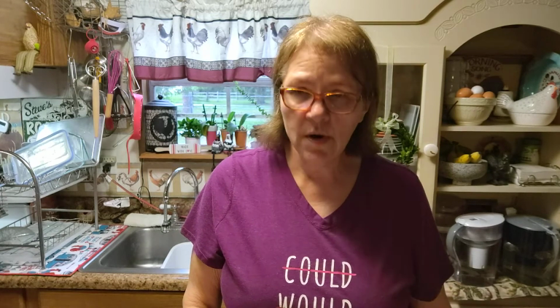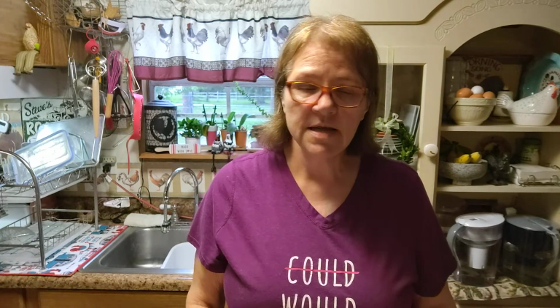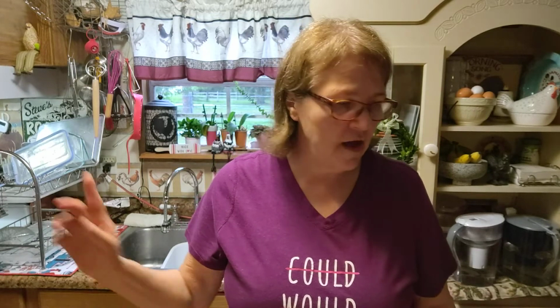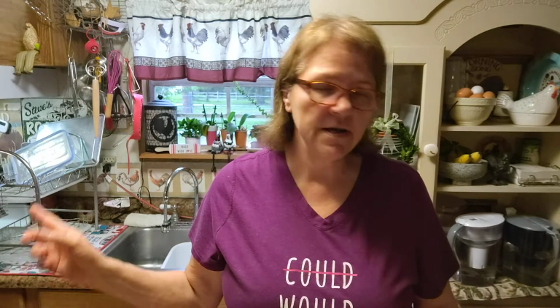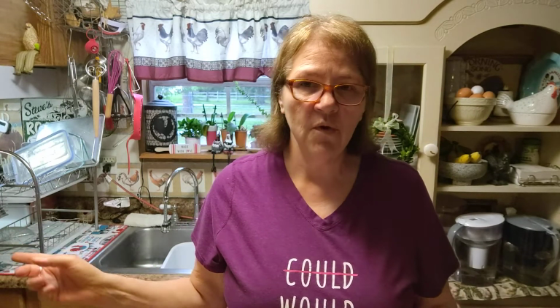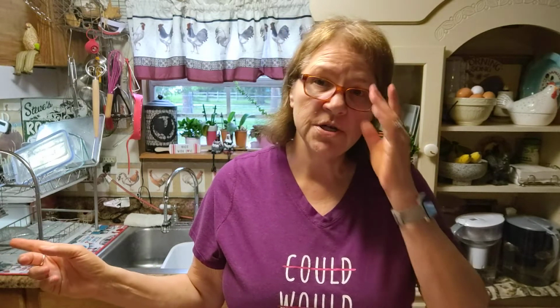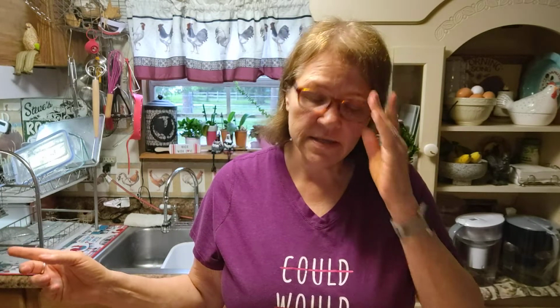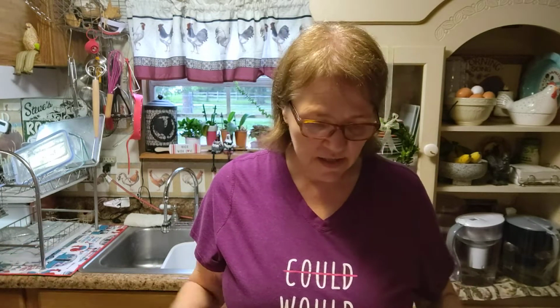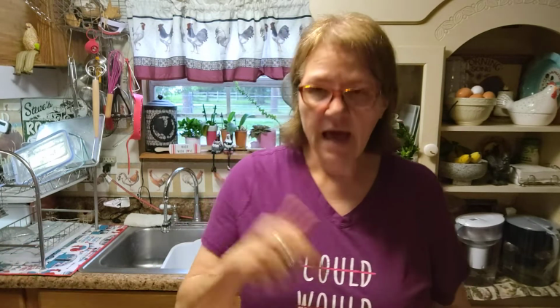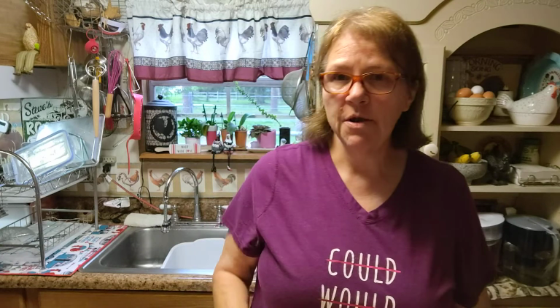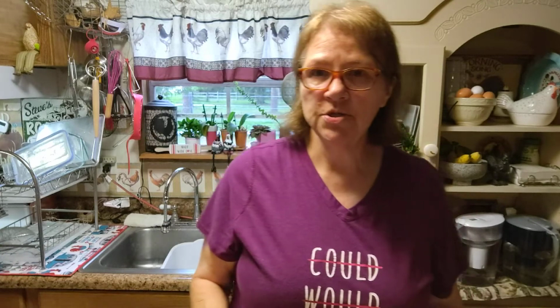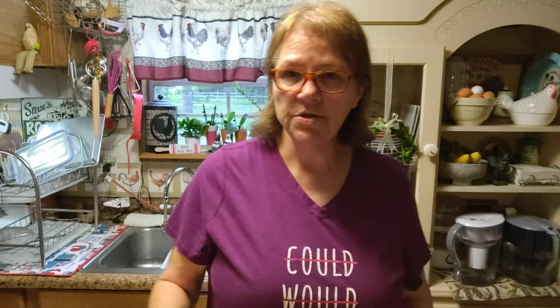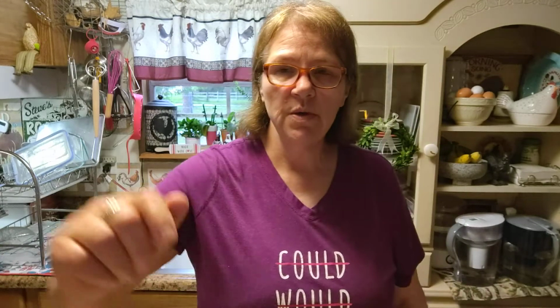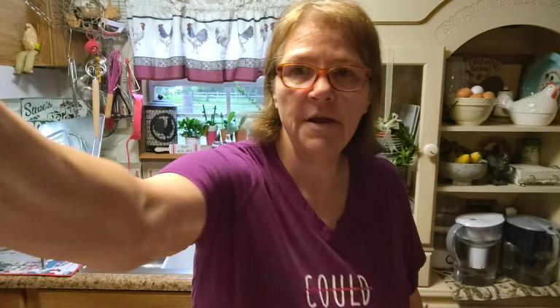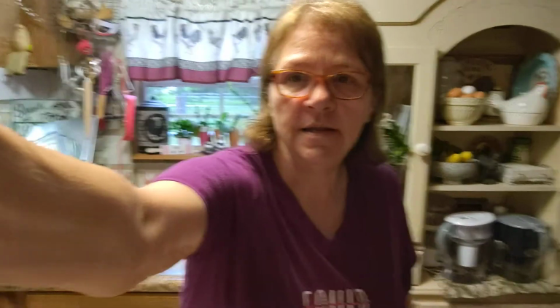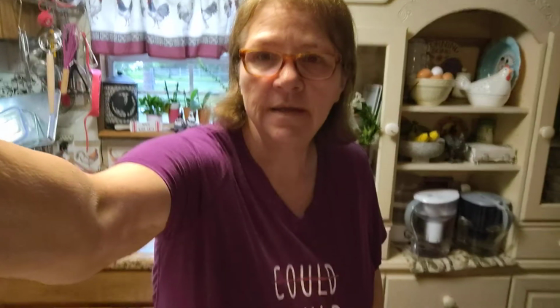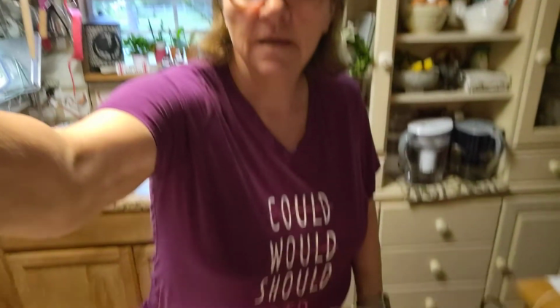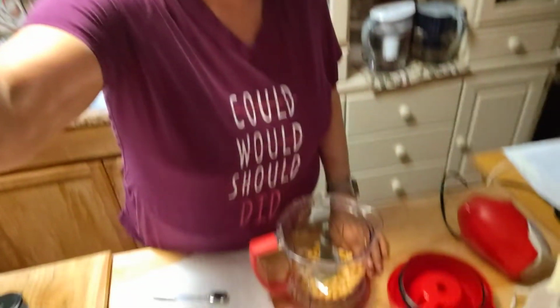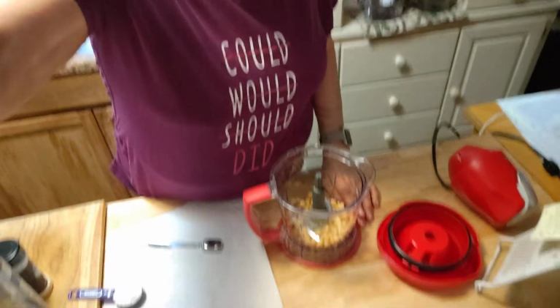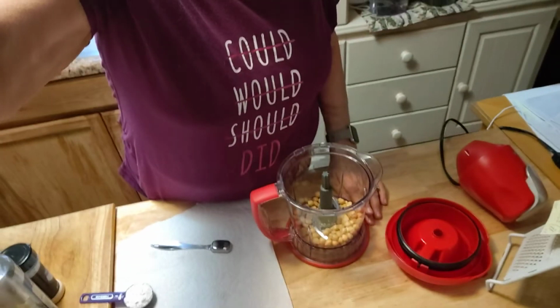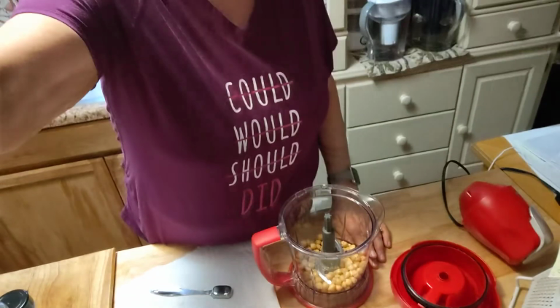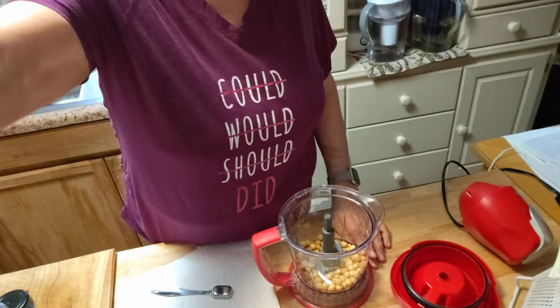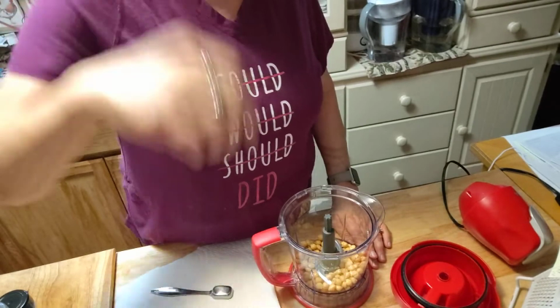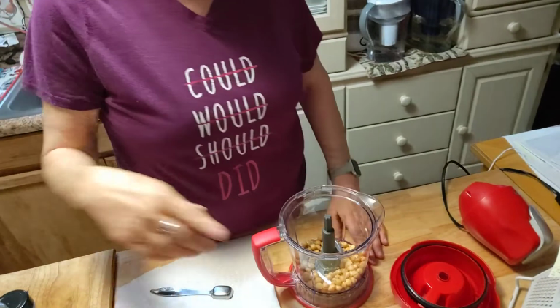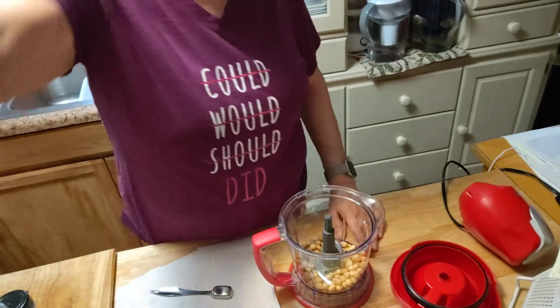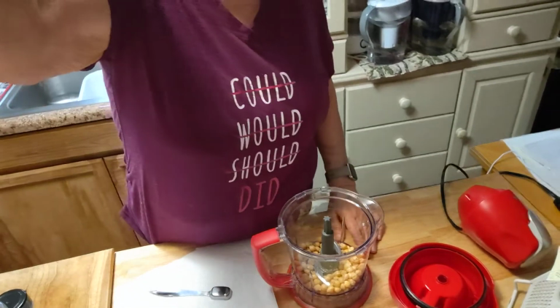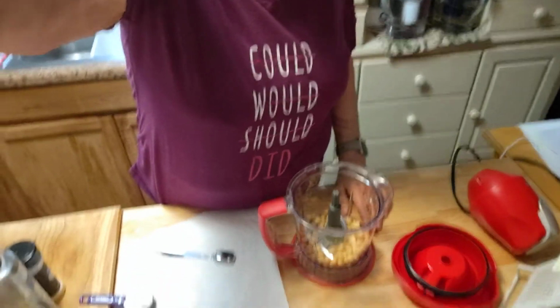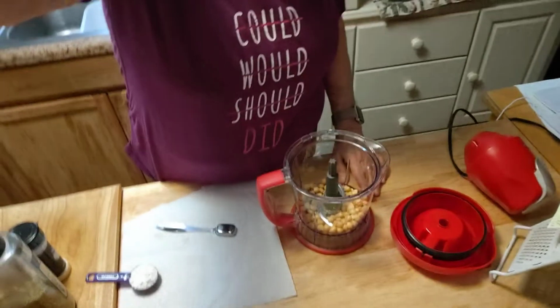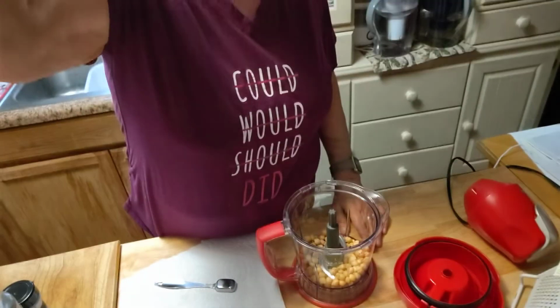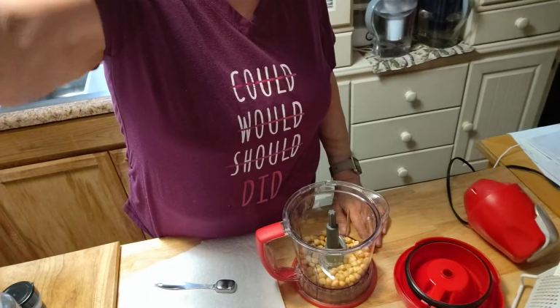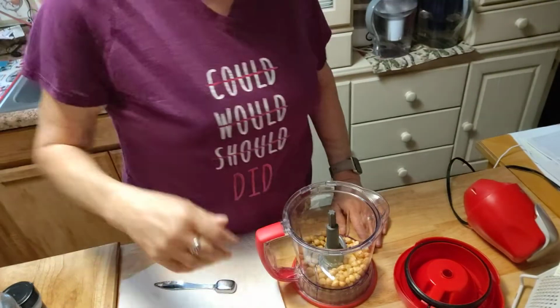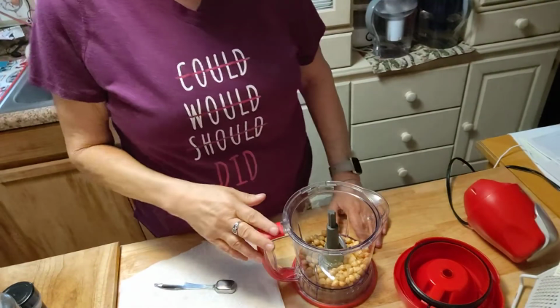The only thing you're going to count is the toppings you put on. So we're going to get started. The oven is at 400 degrees. In your little food processor, I've got one can of chickpeas, rinsed and drained.